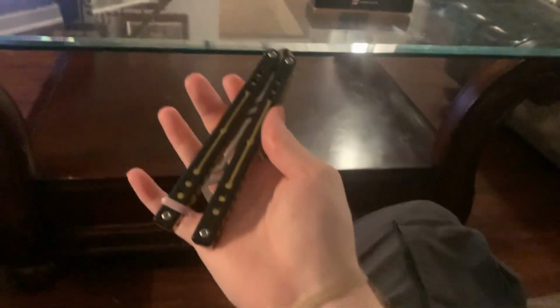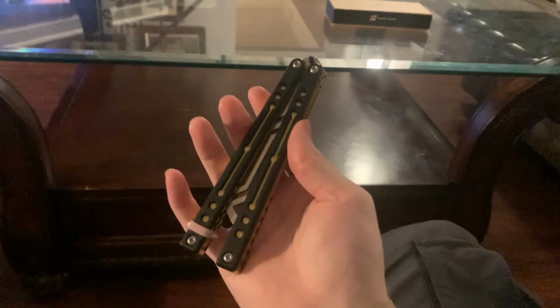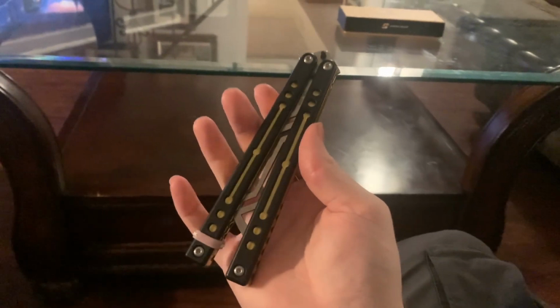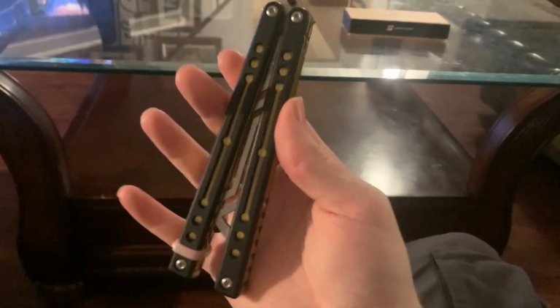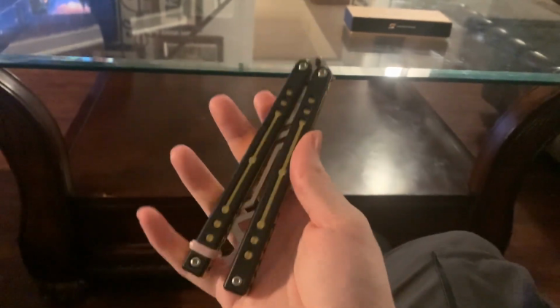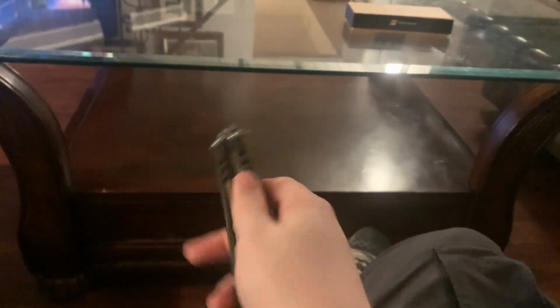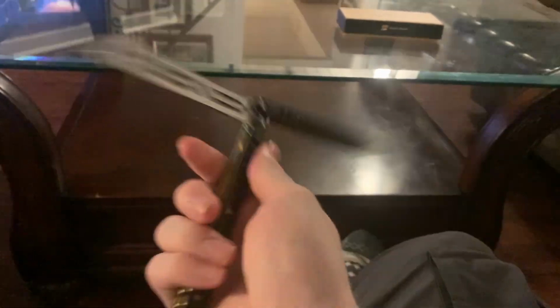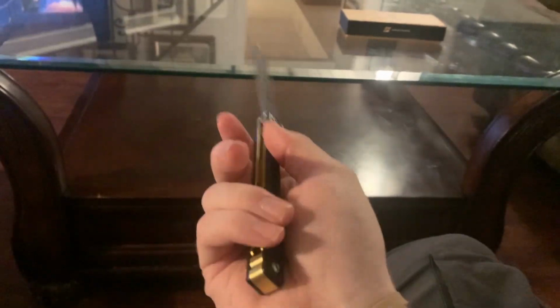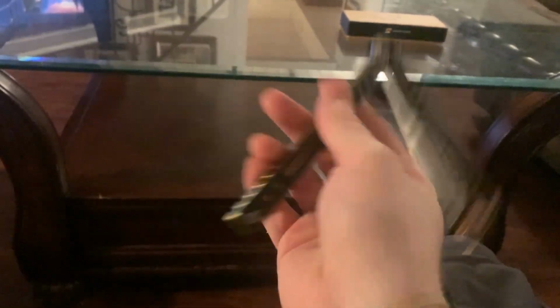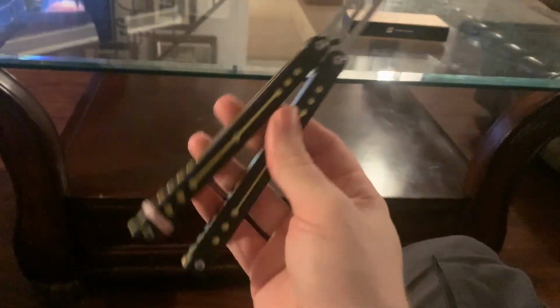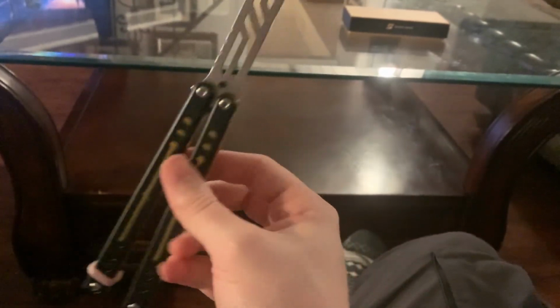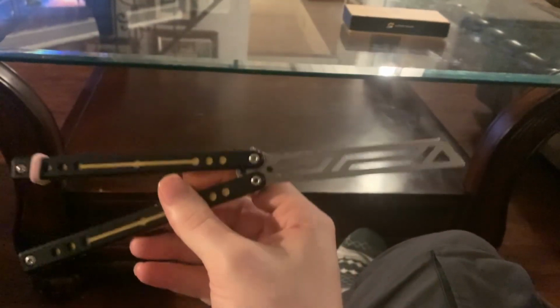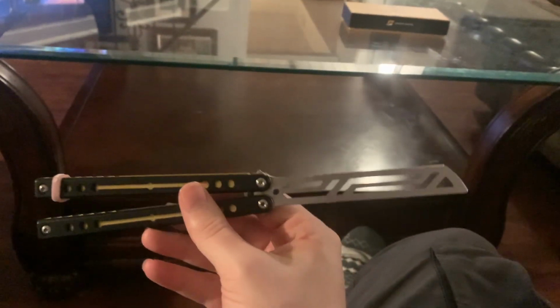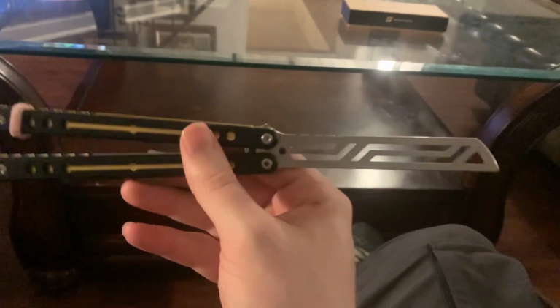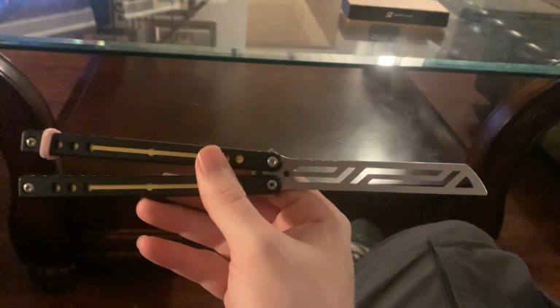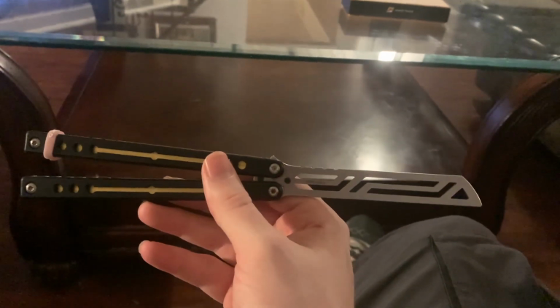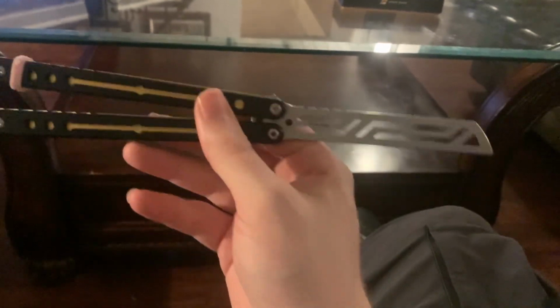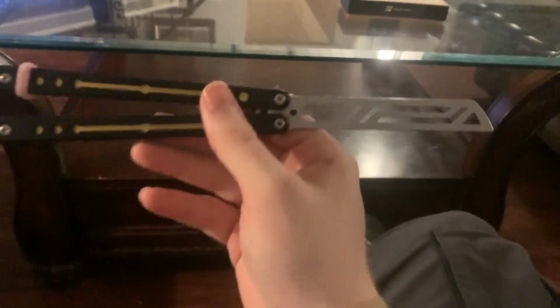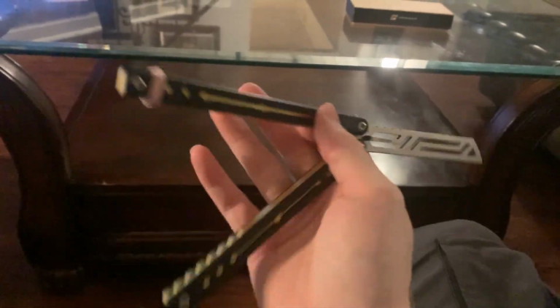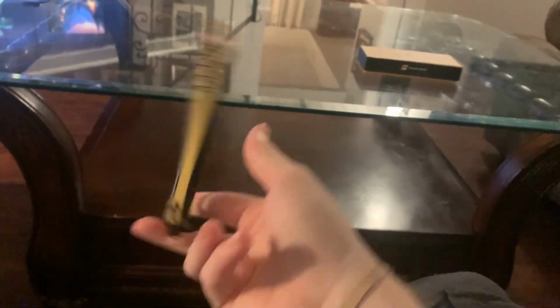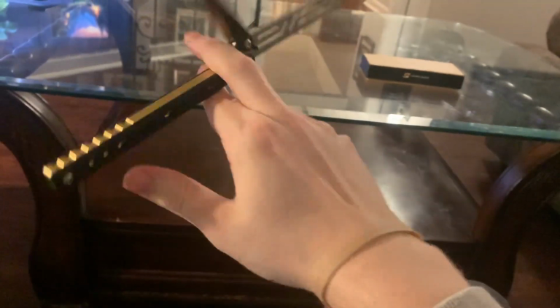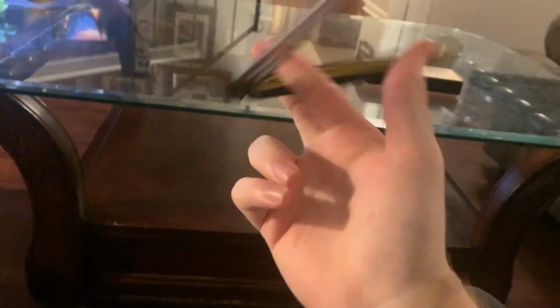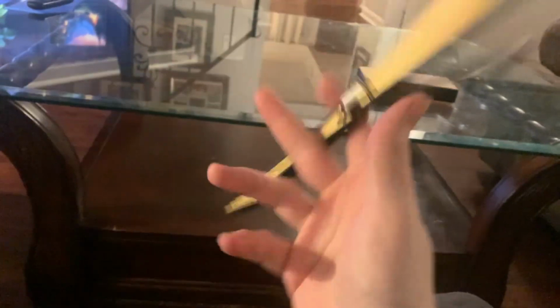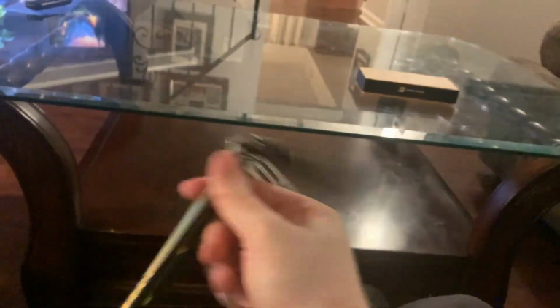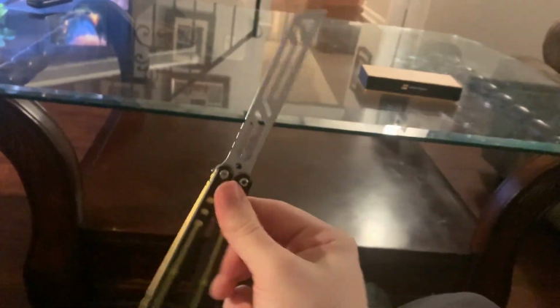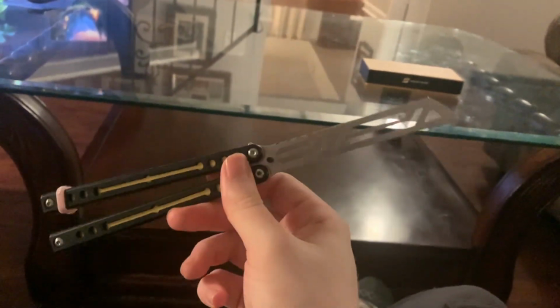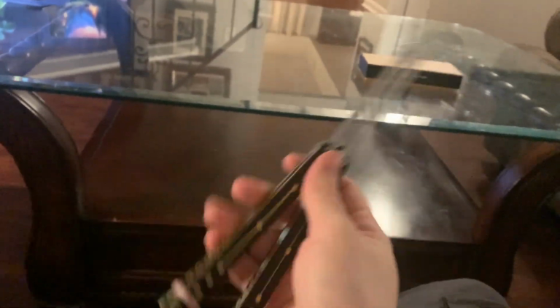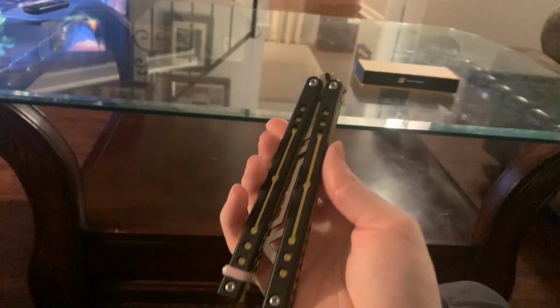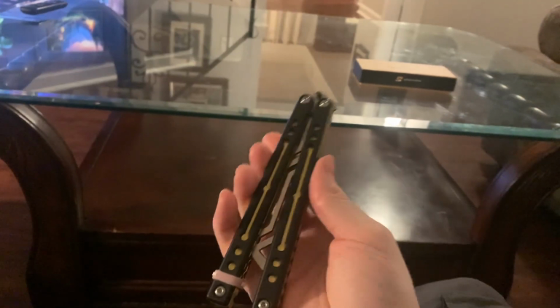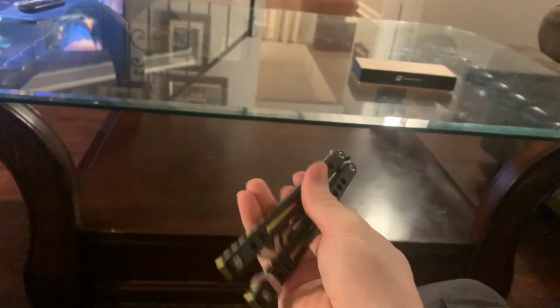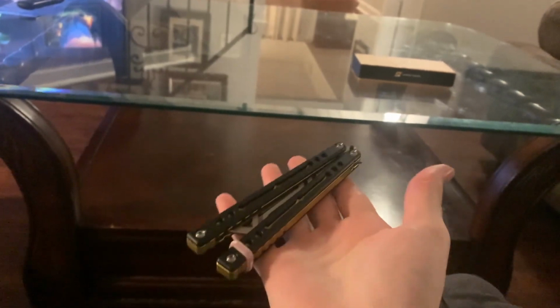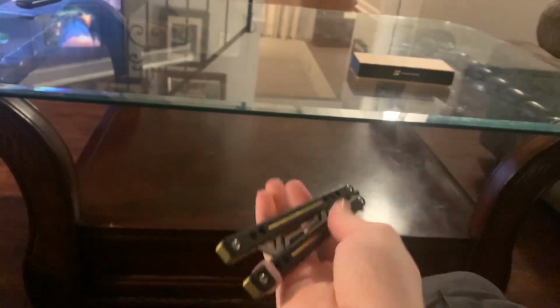When it comes to weight, it is only 100 grams, which I think is the lightest balisong in my collection besides my Squiddy Bee — which is saying a lot considering this thing is aluminum and stainless steel. It's kind of insane how light this thing is.